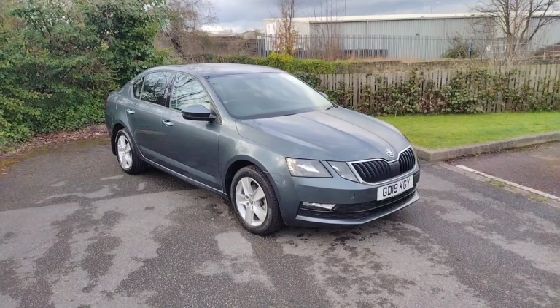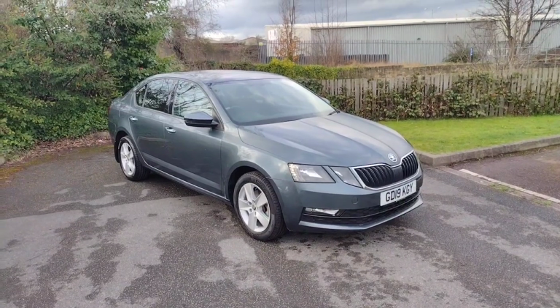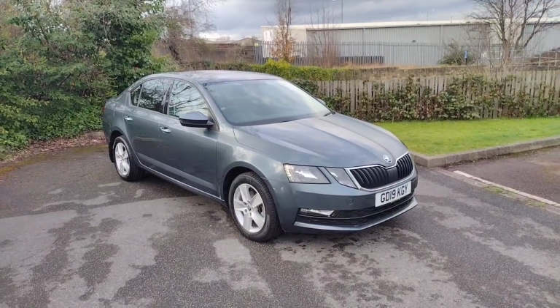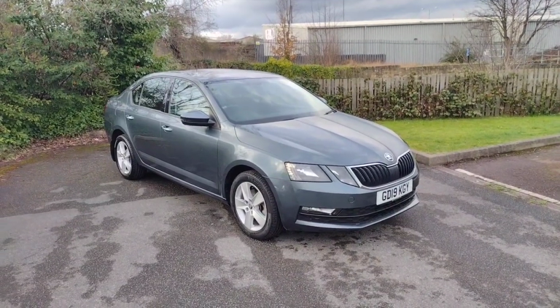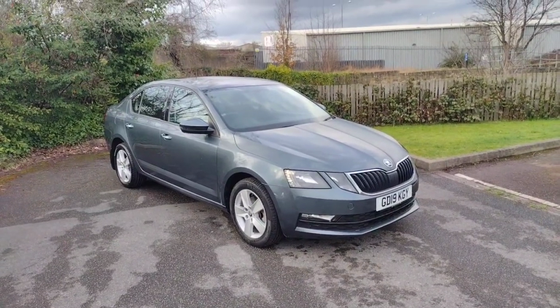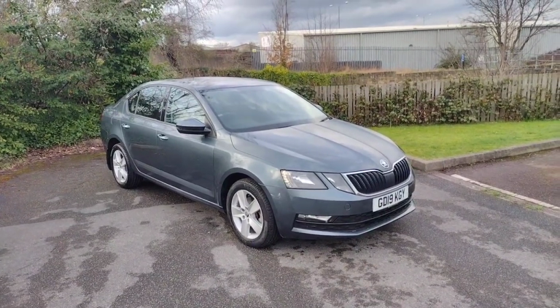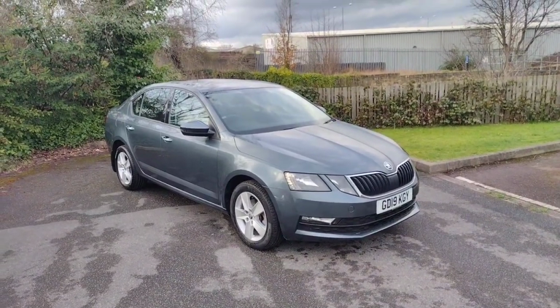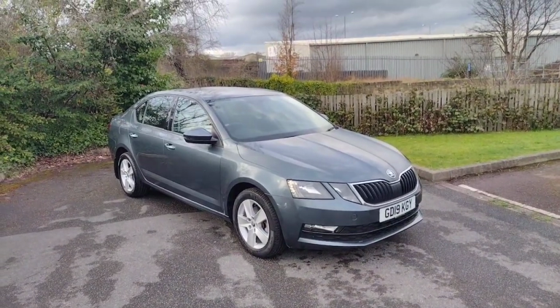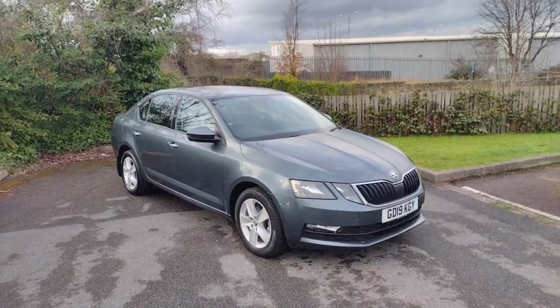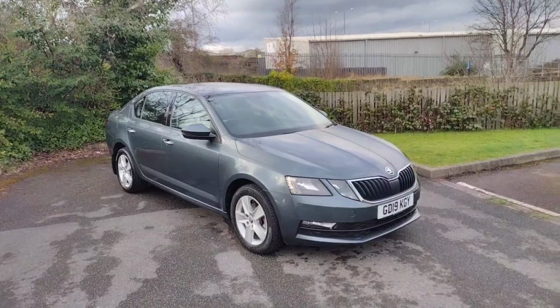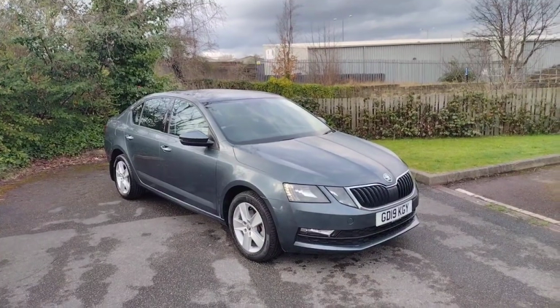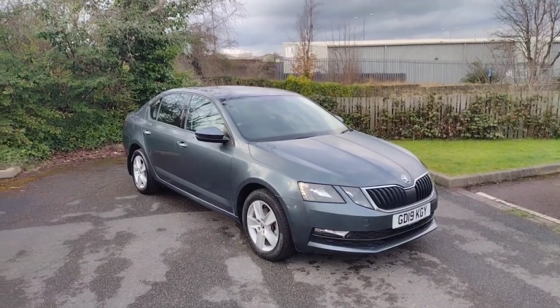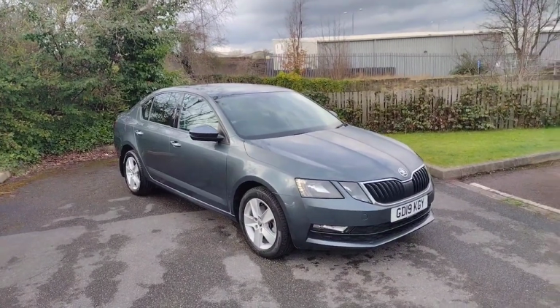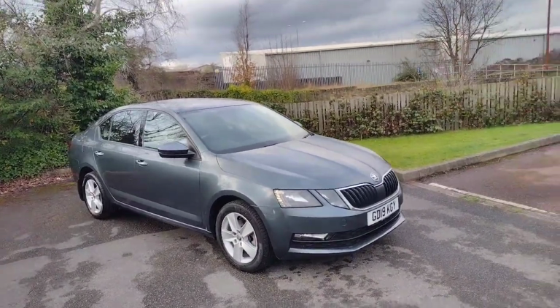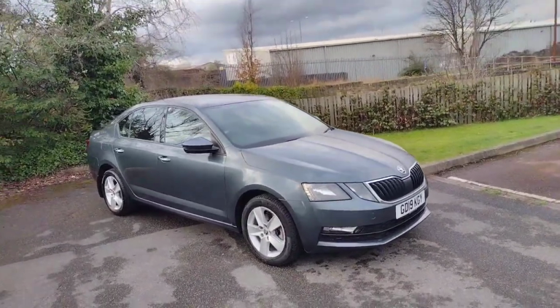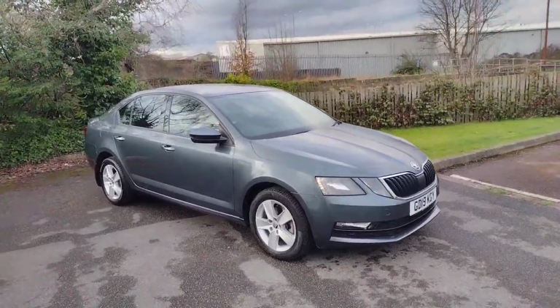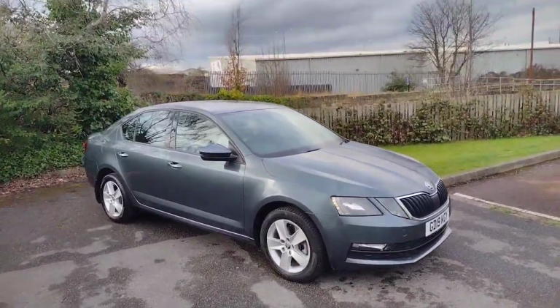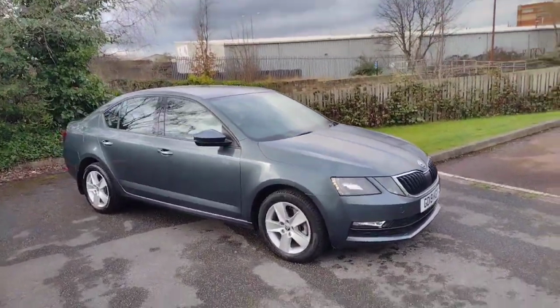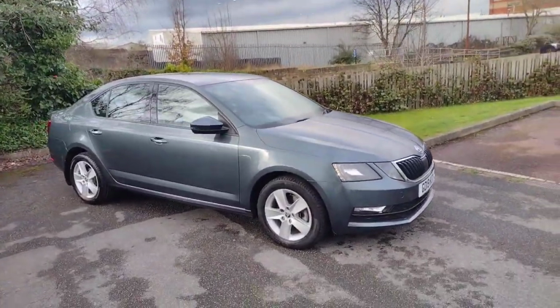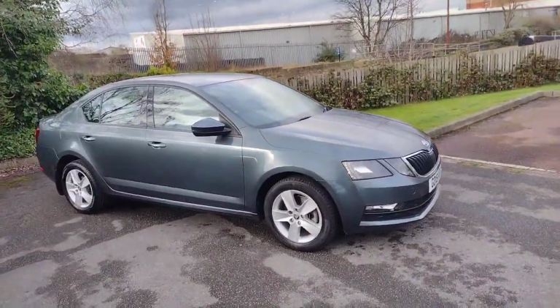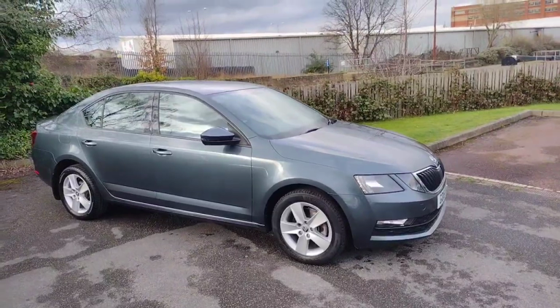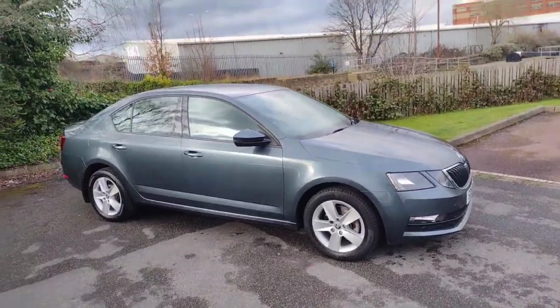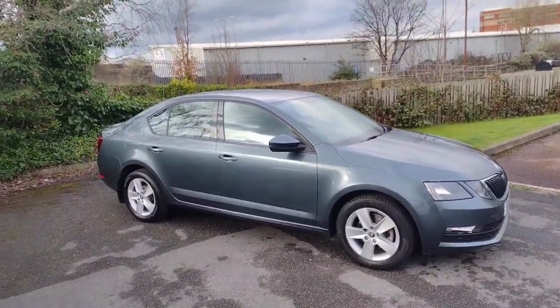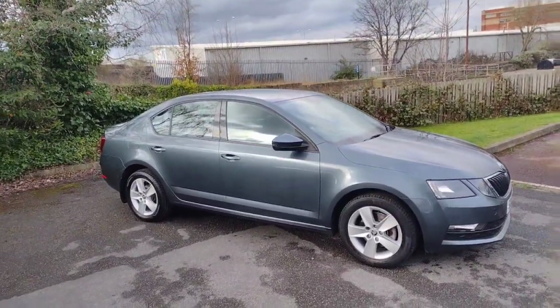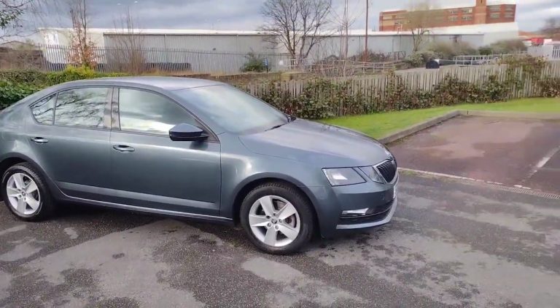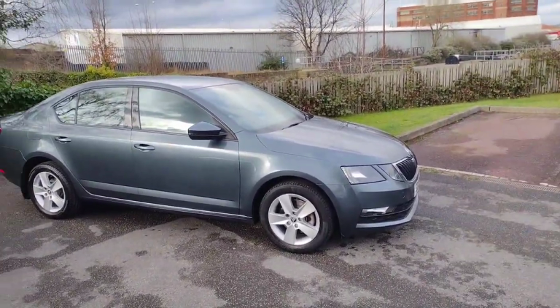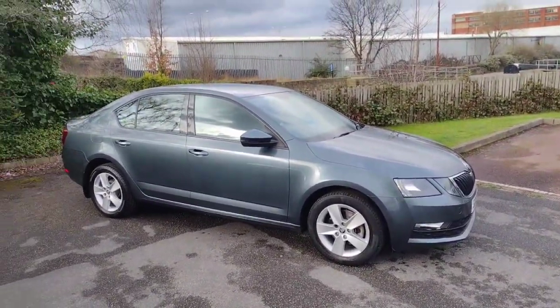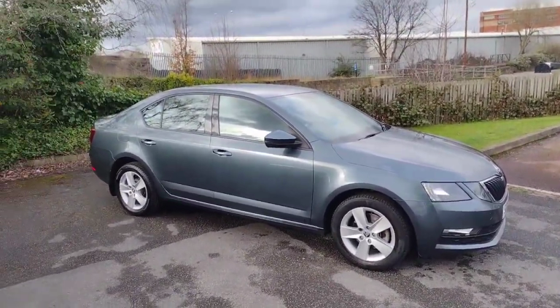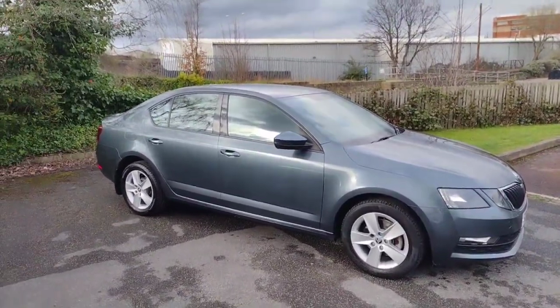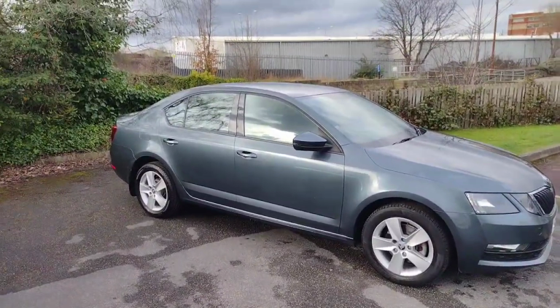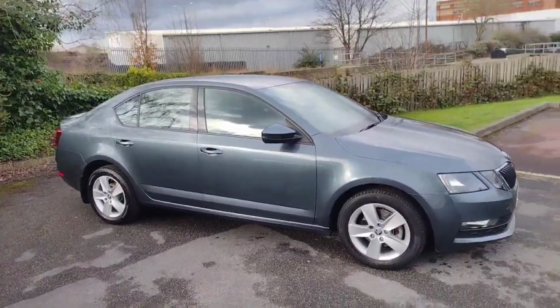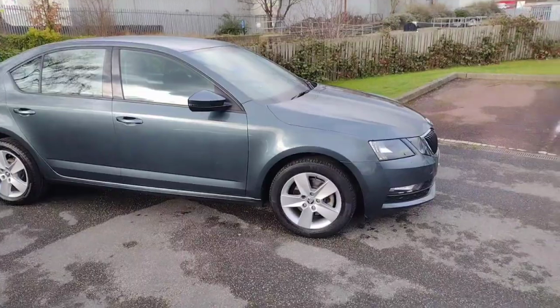Hi there, welcome back to DMK's Skoda in Wakefield. Today I'm going to be showing you around this fantastic little Skoda Octavia SE. It's a 1 litre petrol manual and it's a fantastic car in this quartz grey as you can see. I'm going to show you around it and show you some of the features.